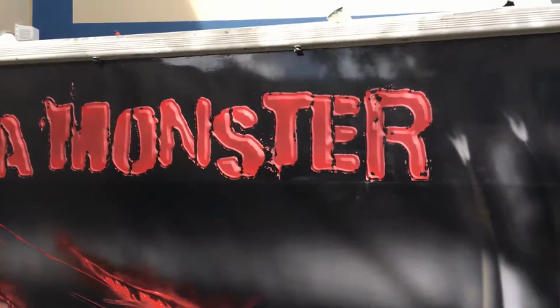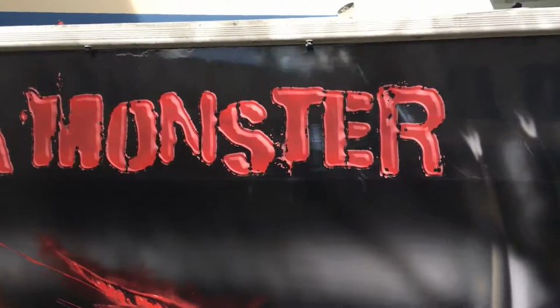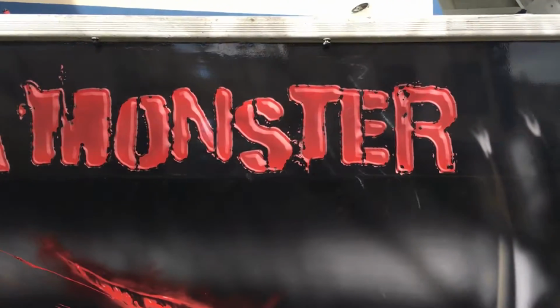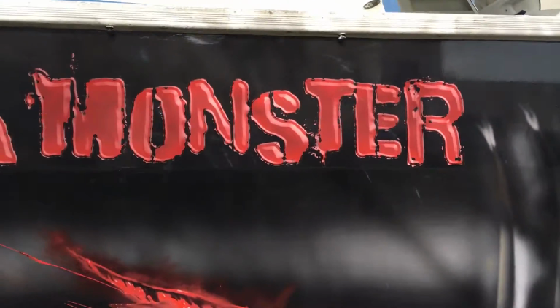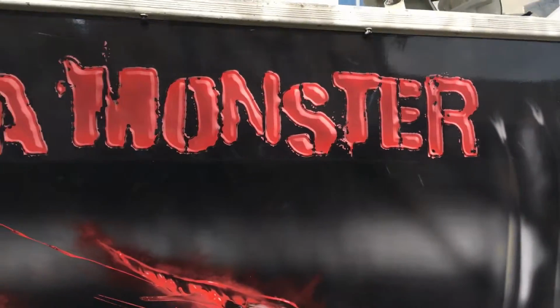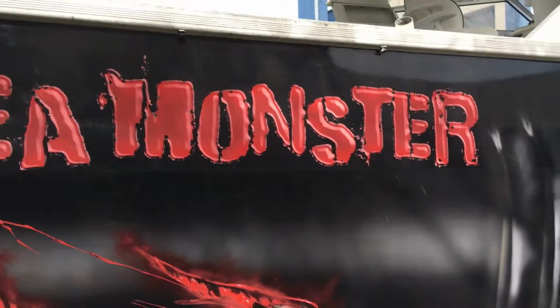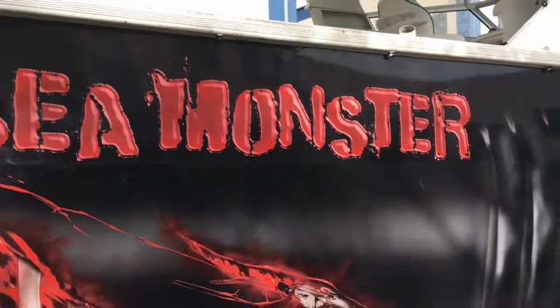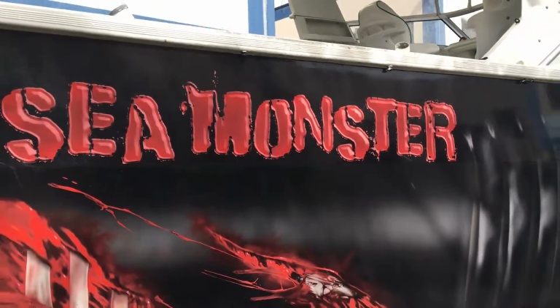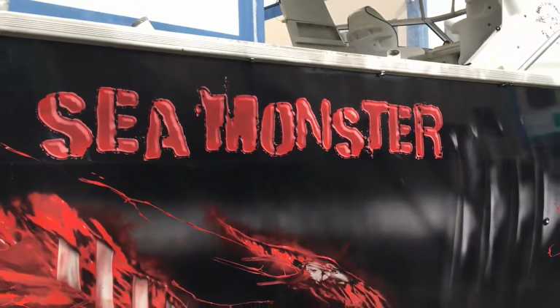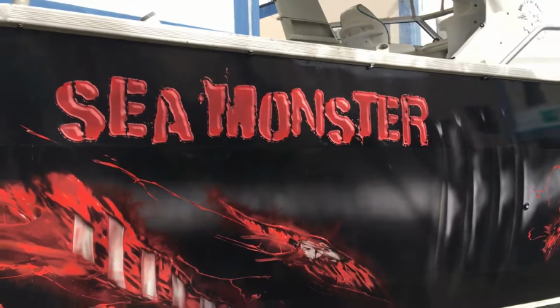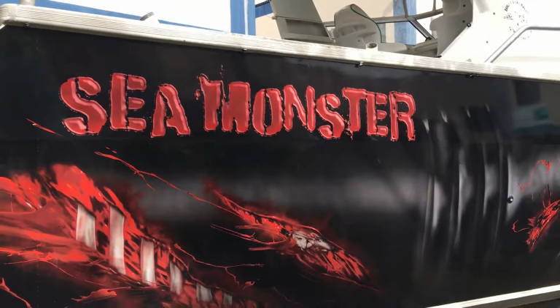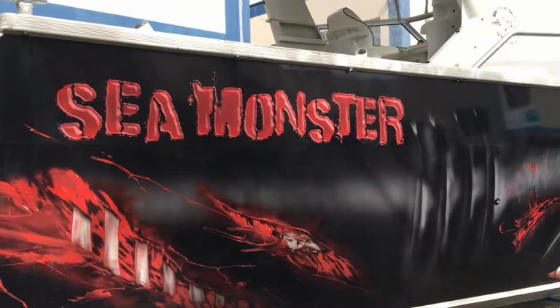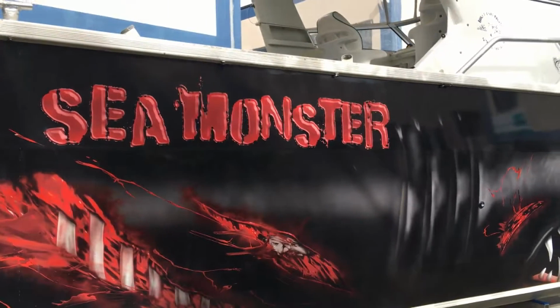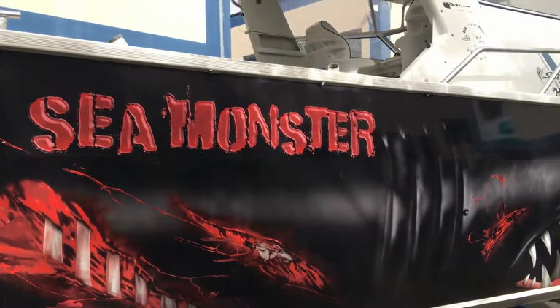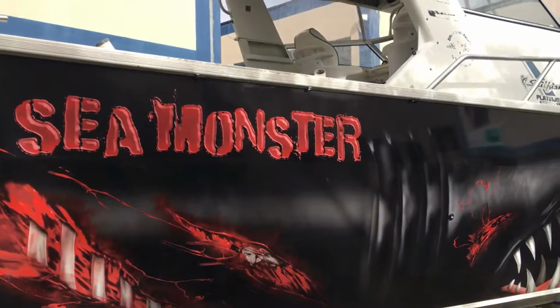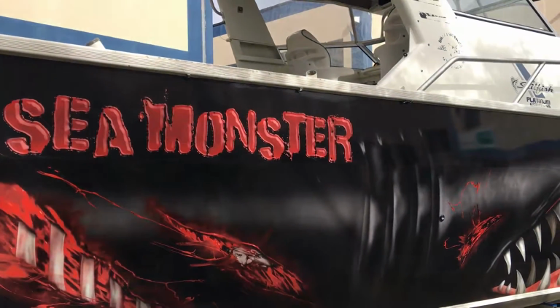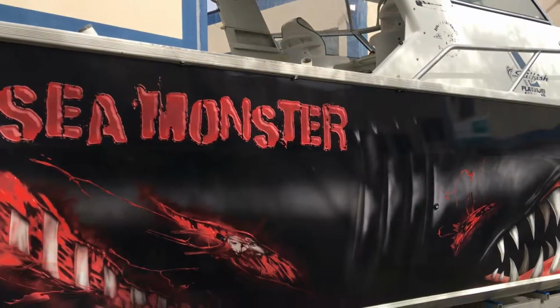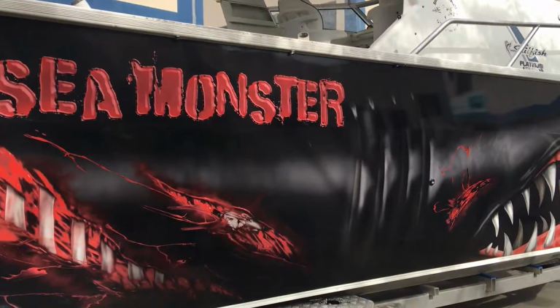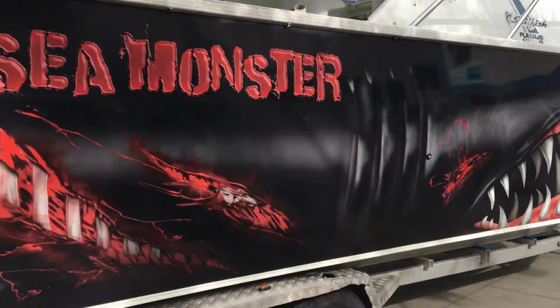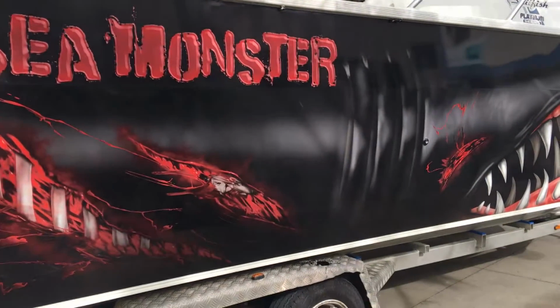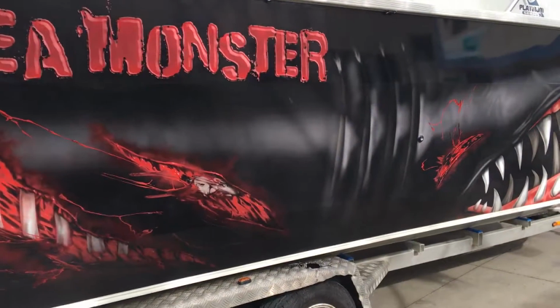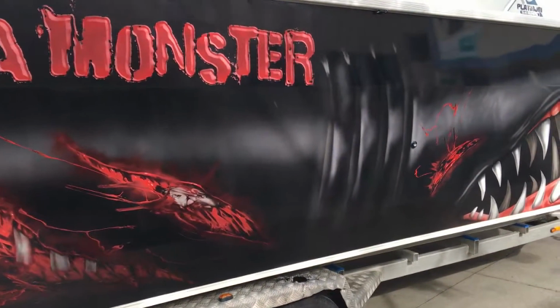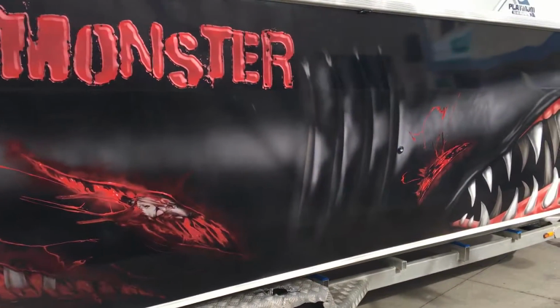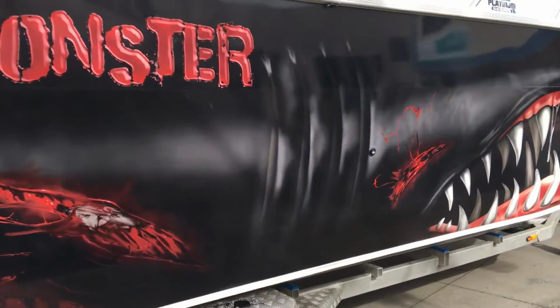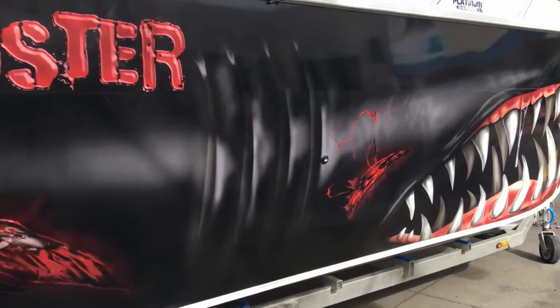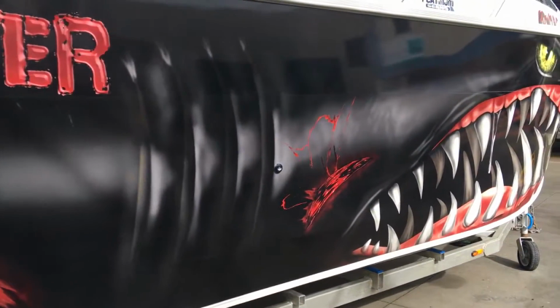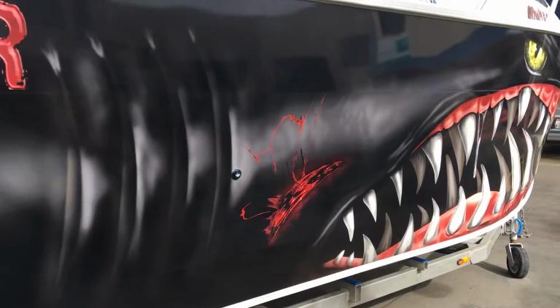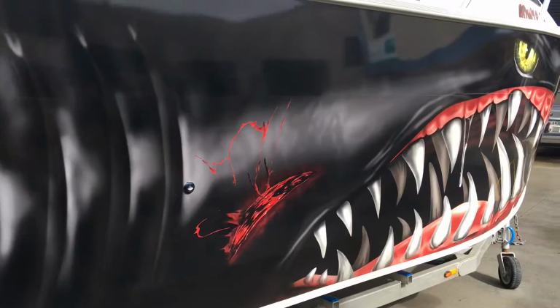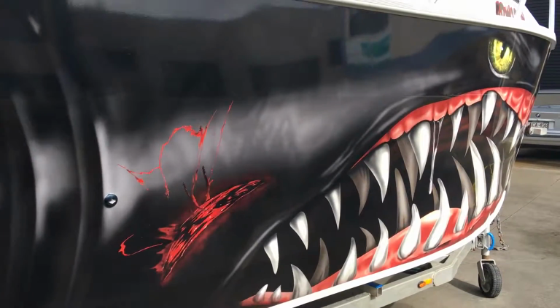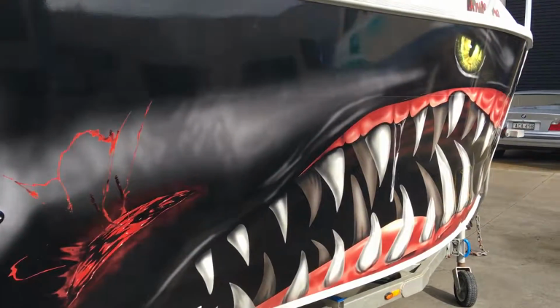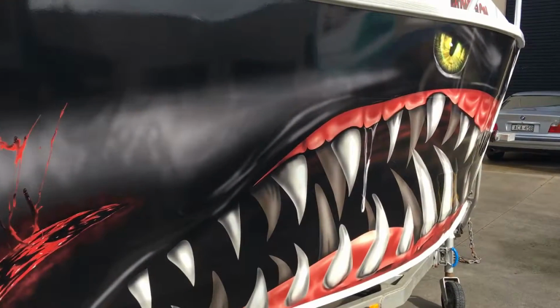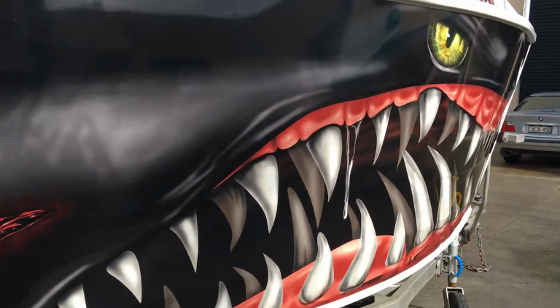Customised name, you can have with or without the blood marks, any colour you like.